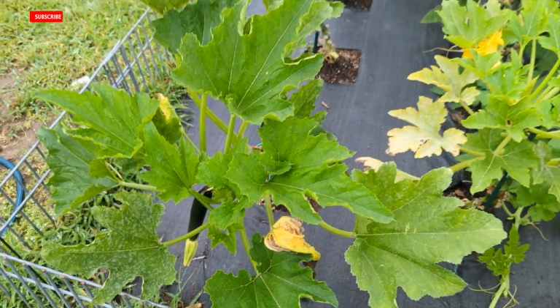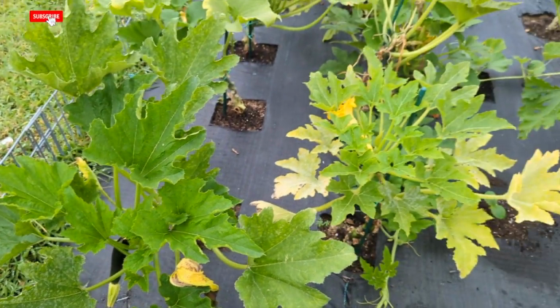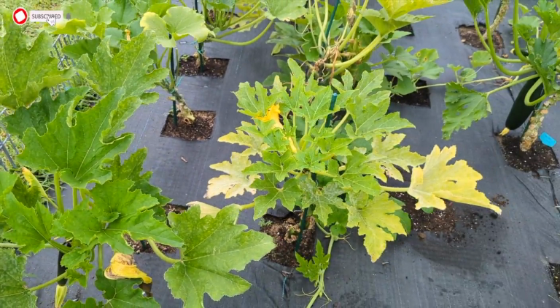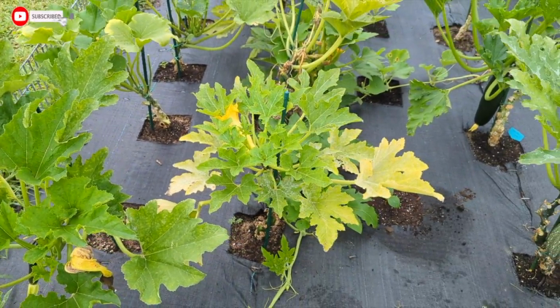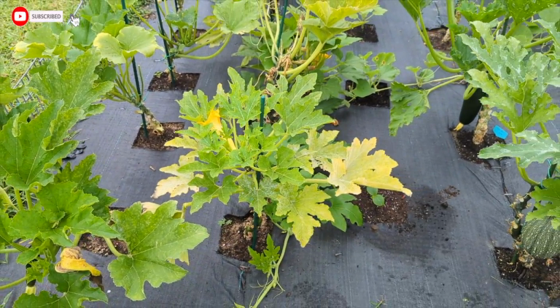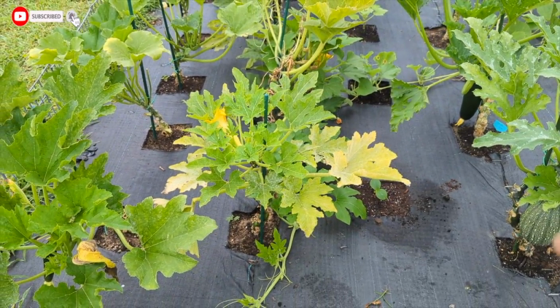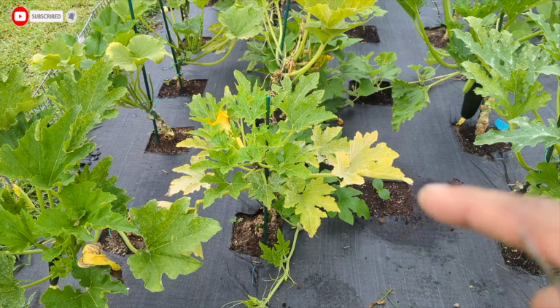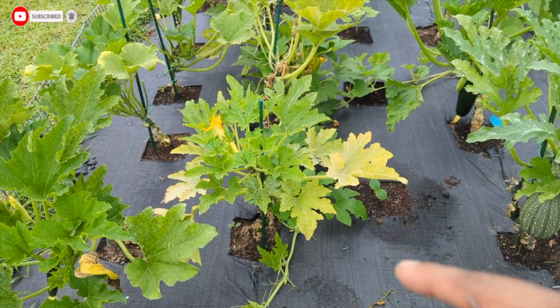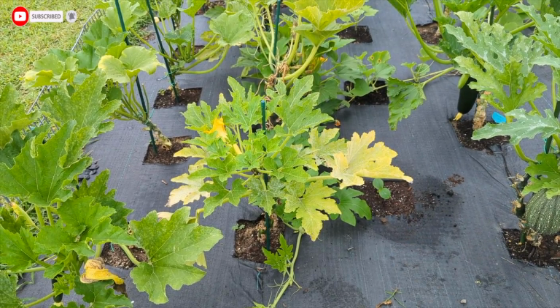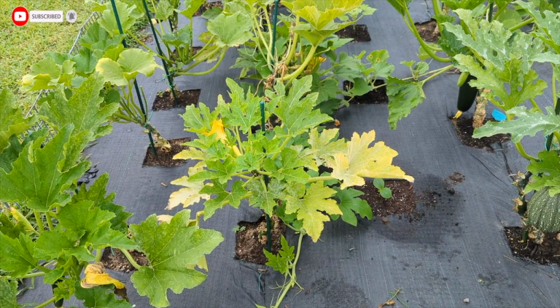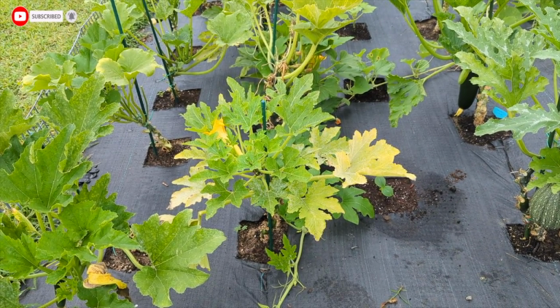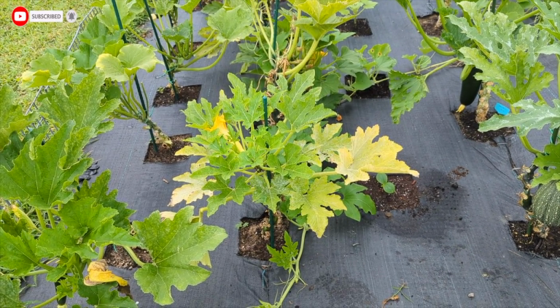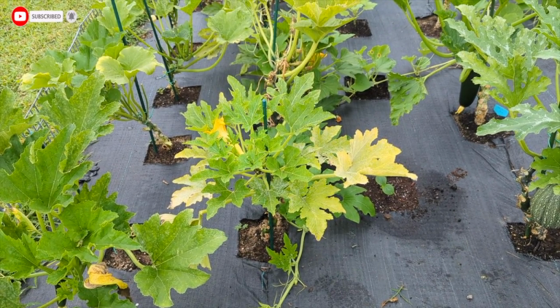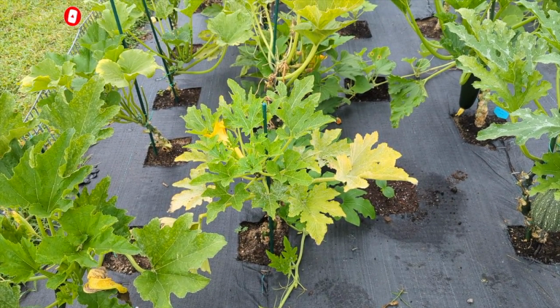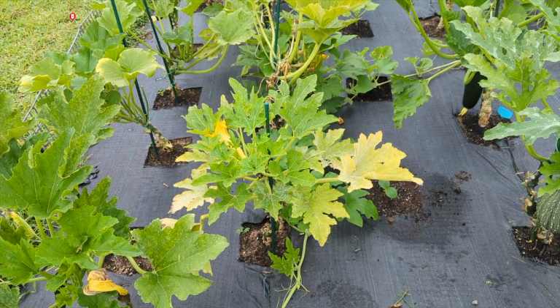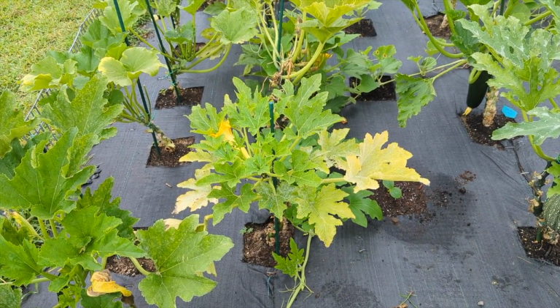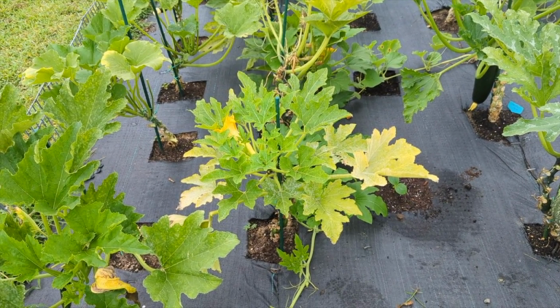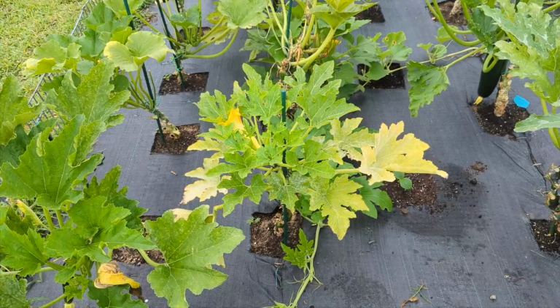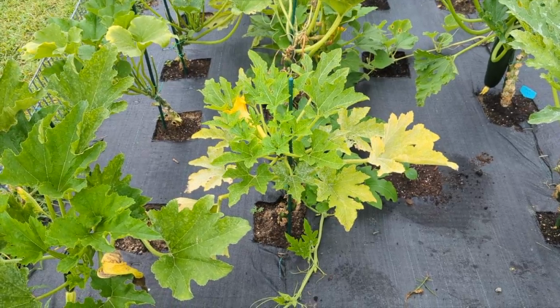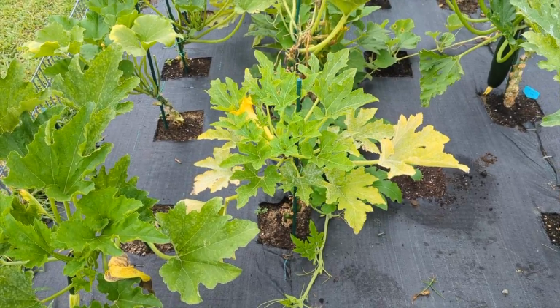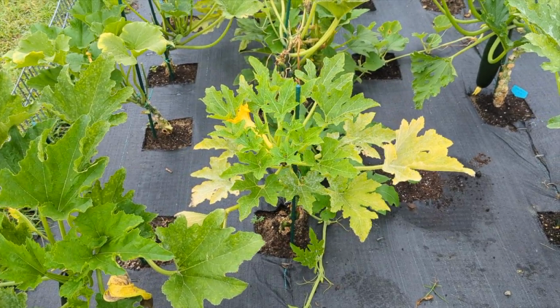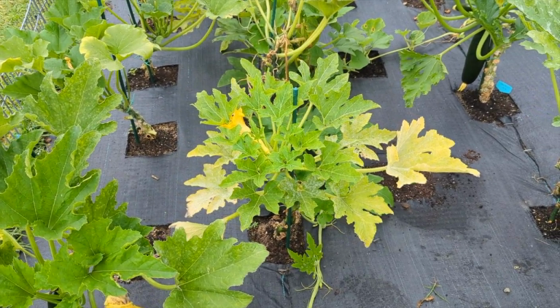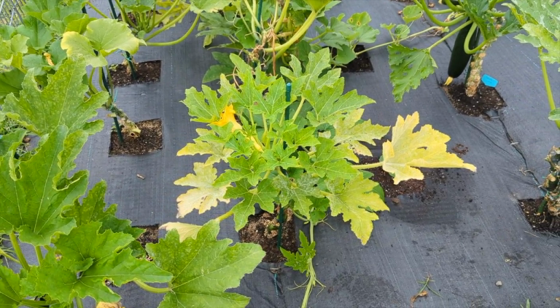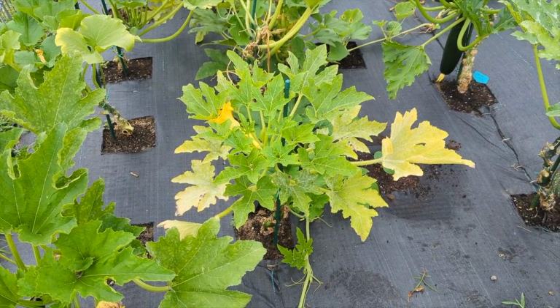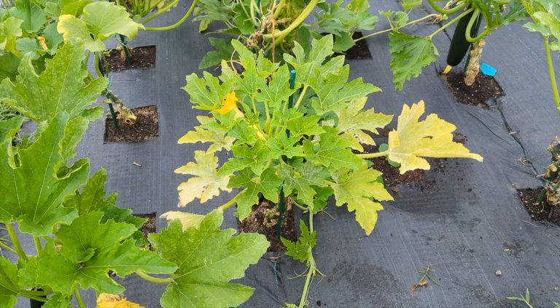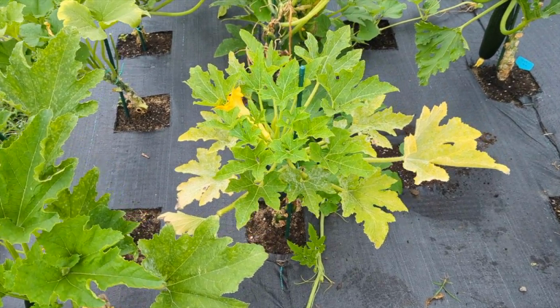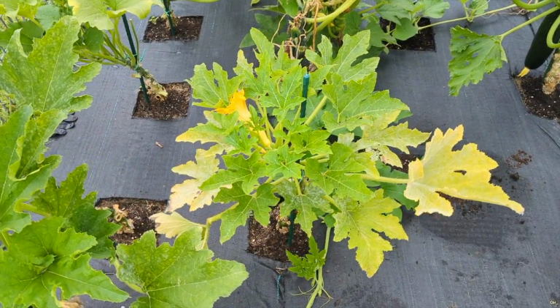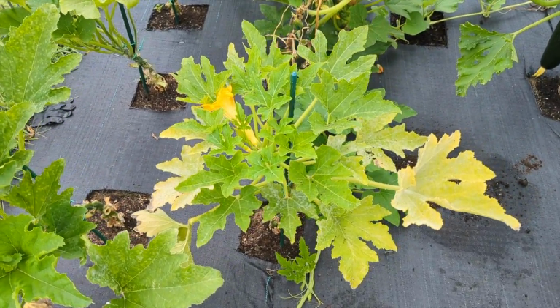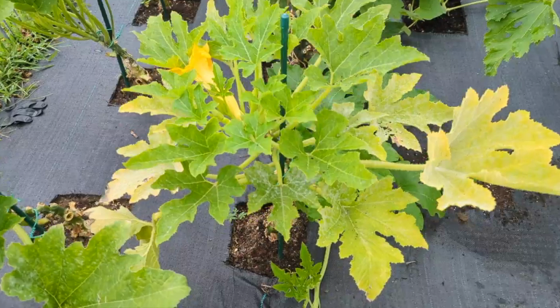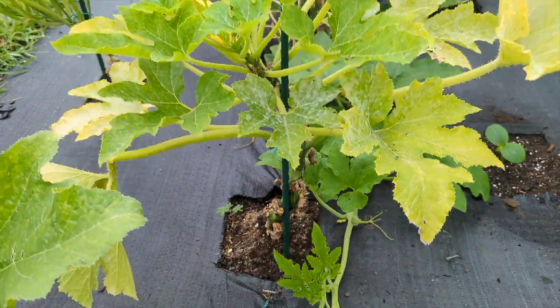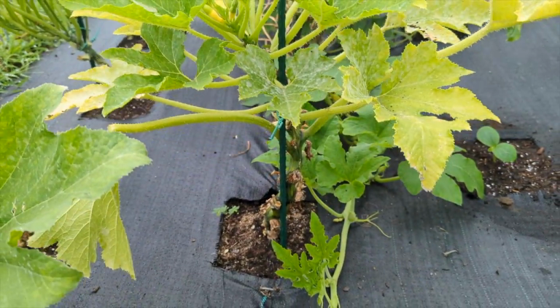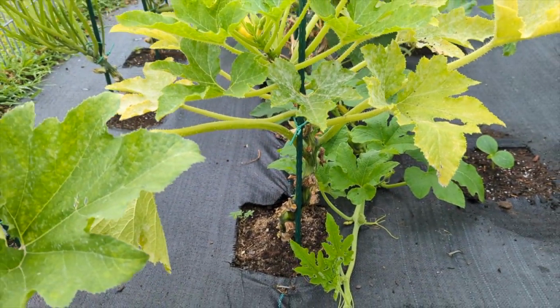Just because your plant got attacked by vine borers and squash bugs and the leaves are looking dried up doesn't mean you're gonna lose your plant. That's not how we lose our plant that easy, guys. We don't give up that easy. We're gonna bring that plant back to life.